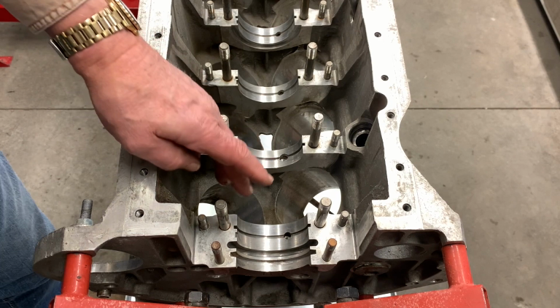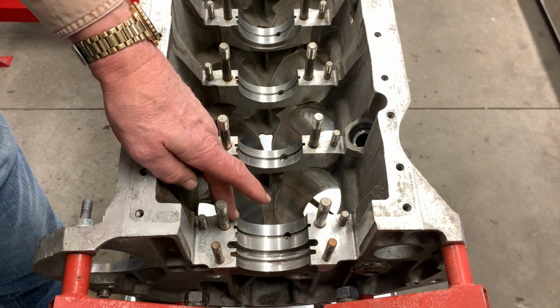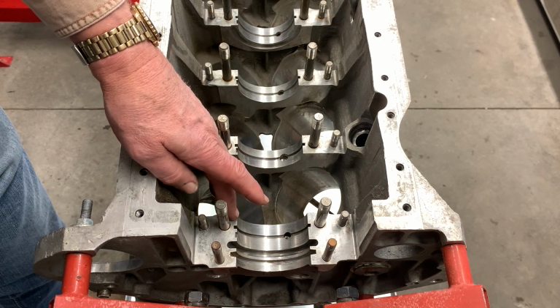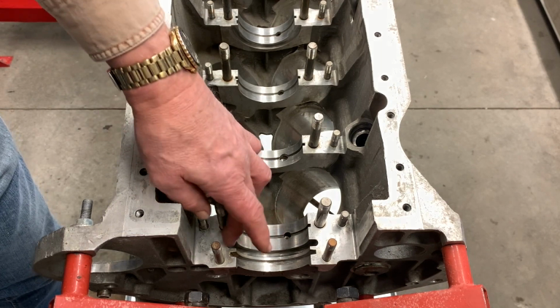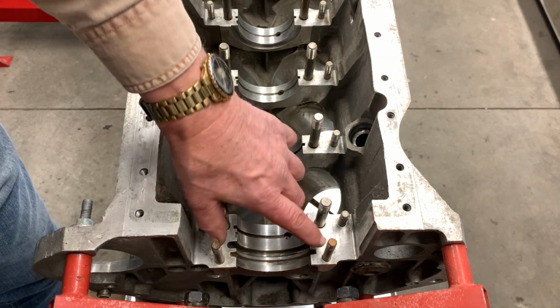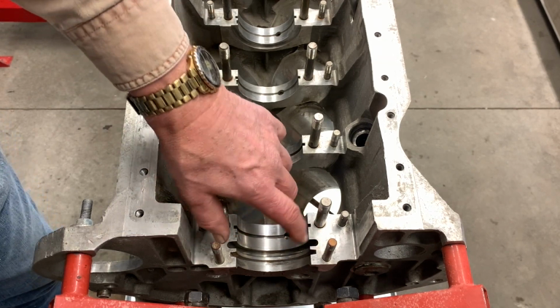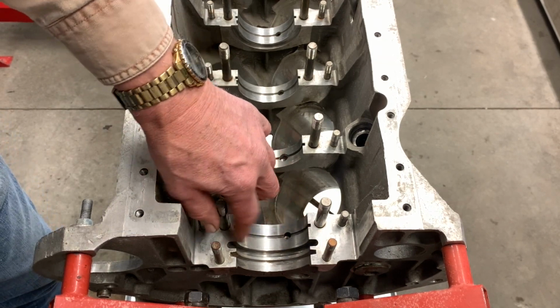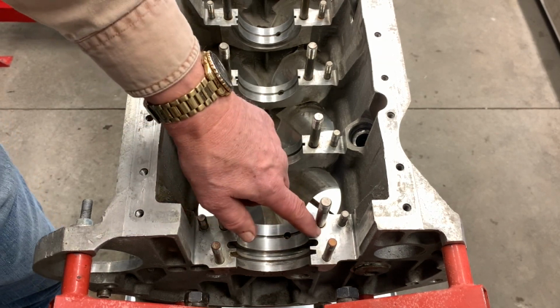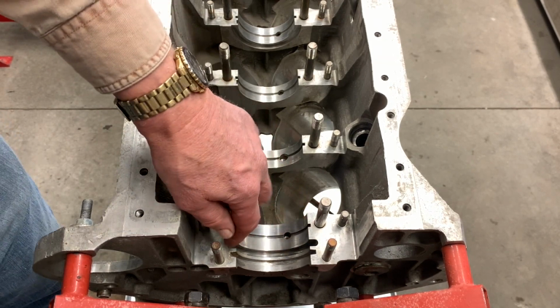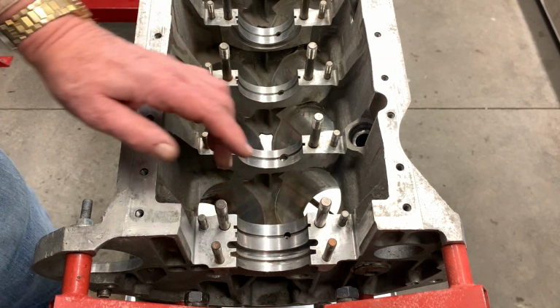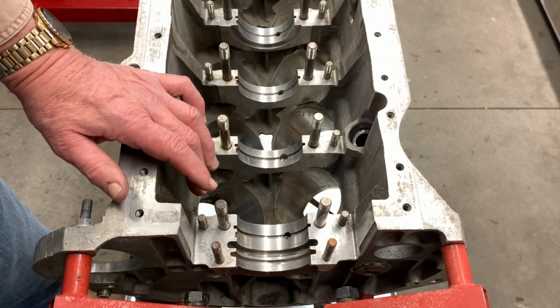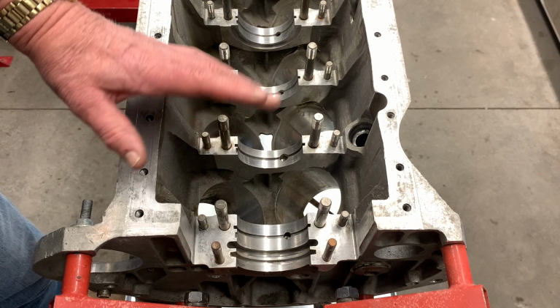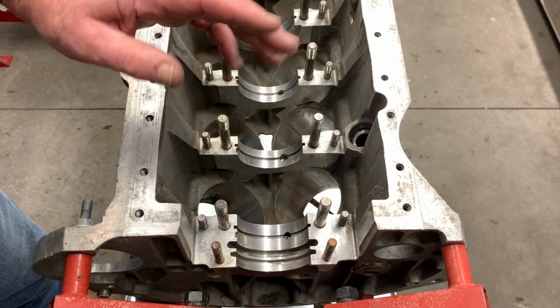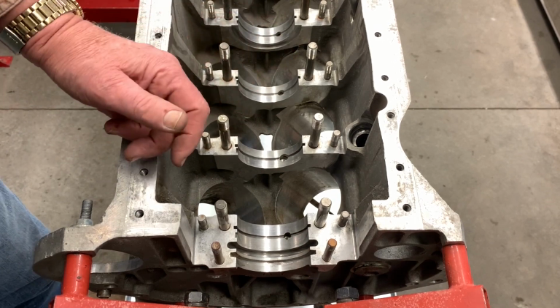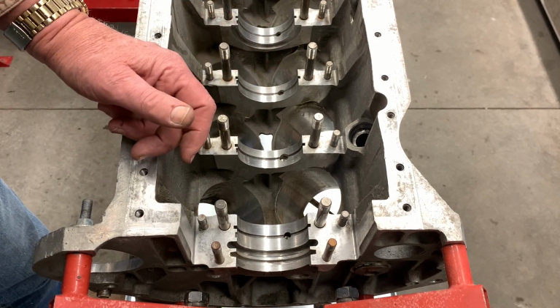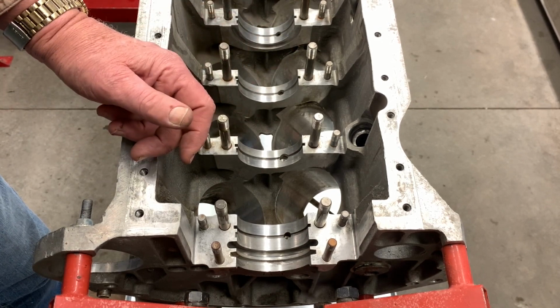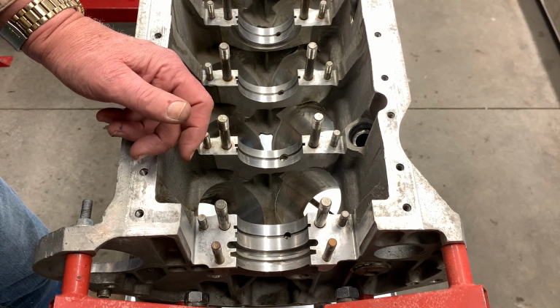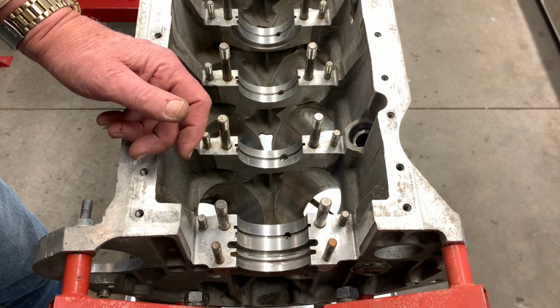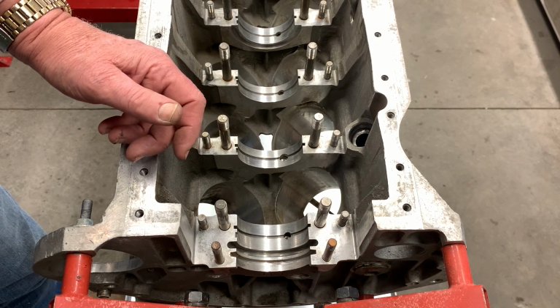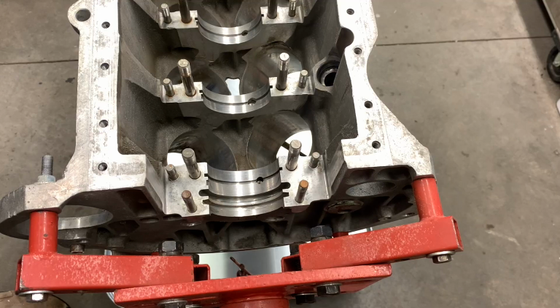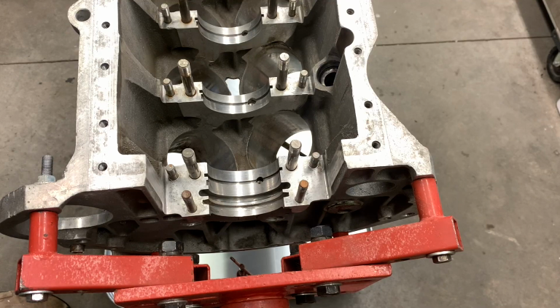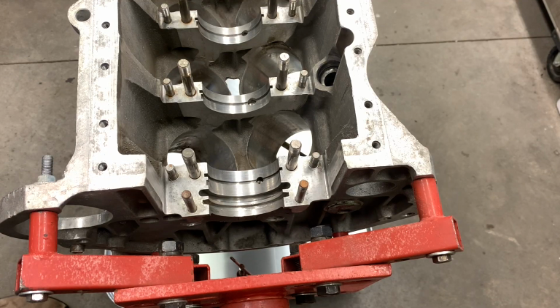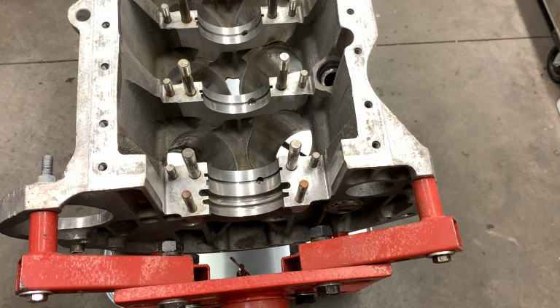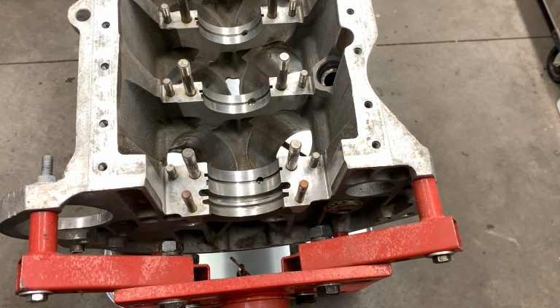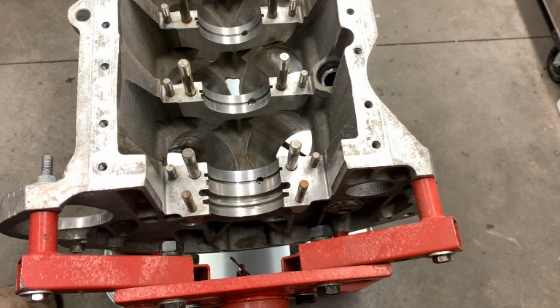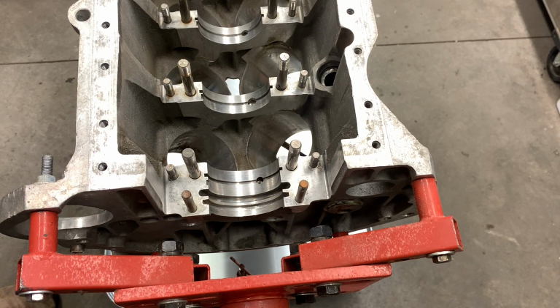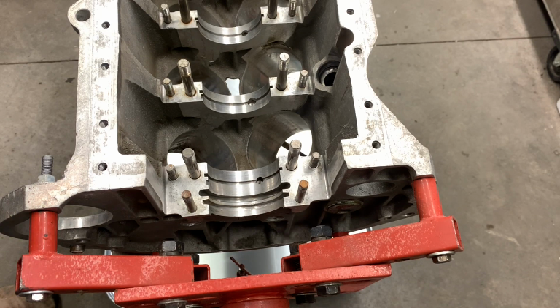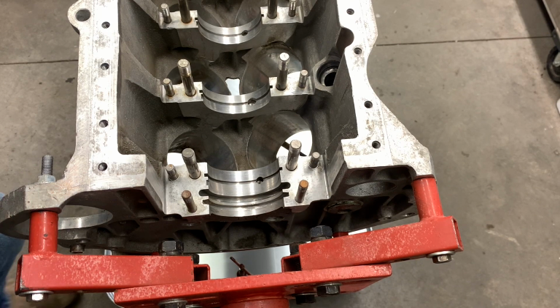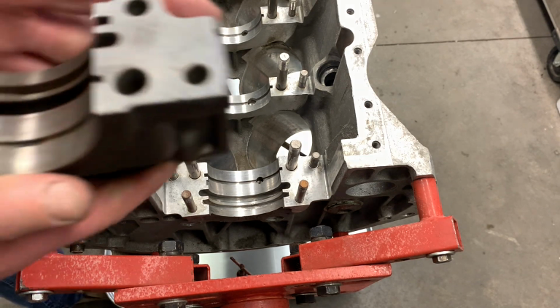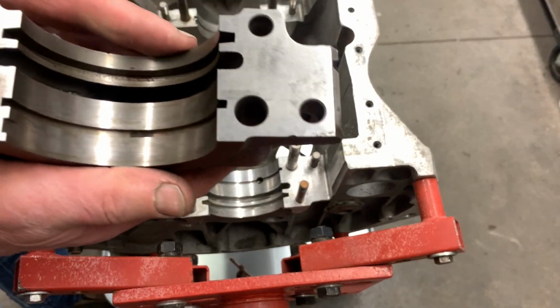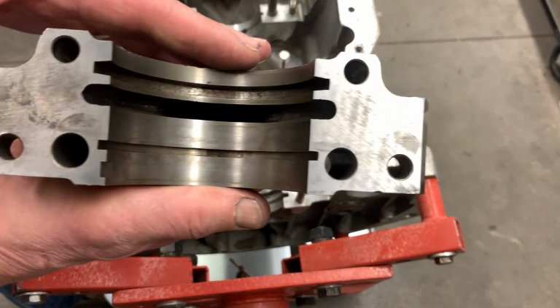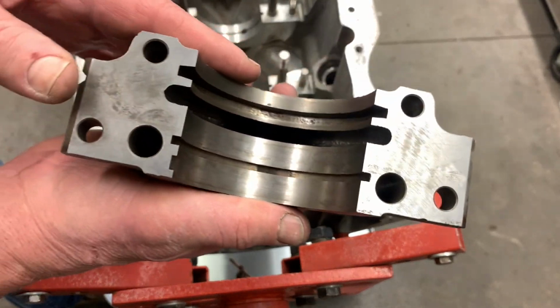You just need to make sure that these things are in as good a condition as they're going to be when you actually put the crankshaft in. The other thing we've got to do is make sure that the bearing caps are clean.